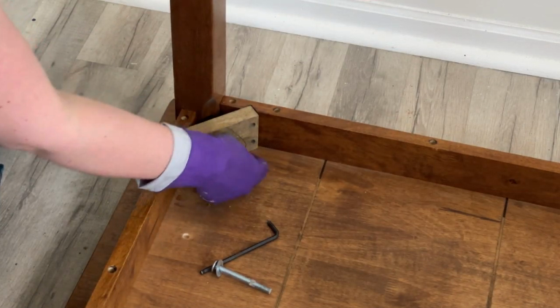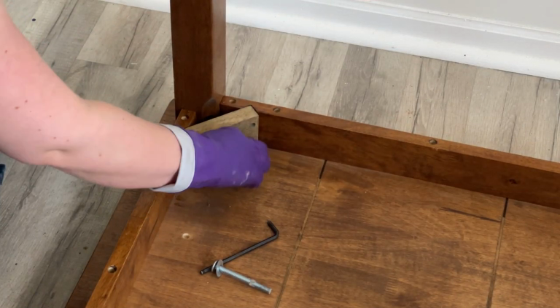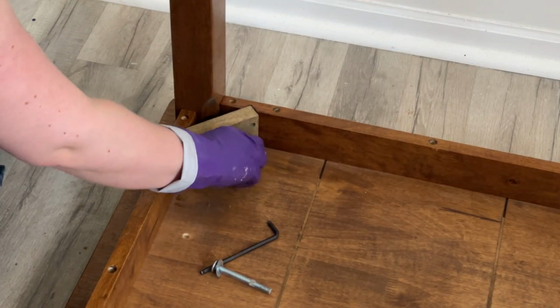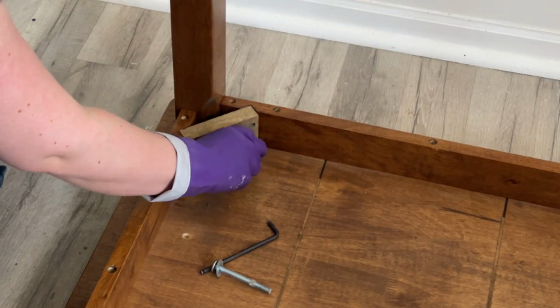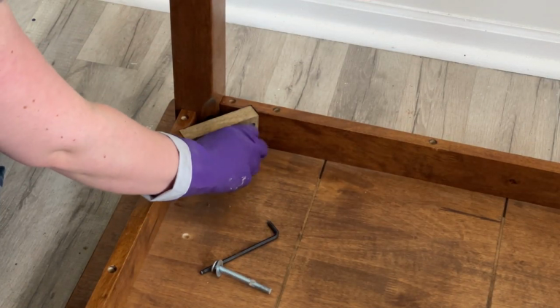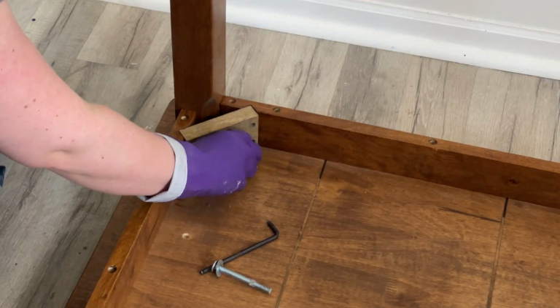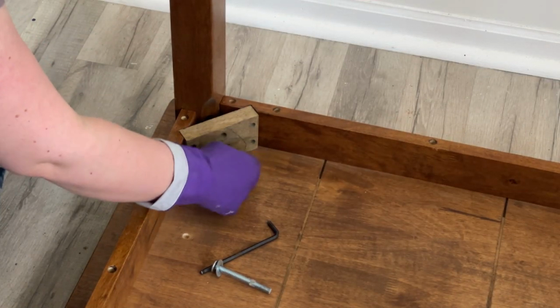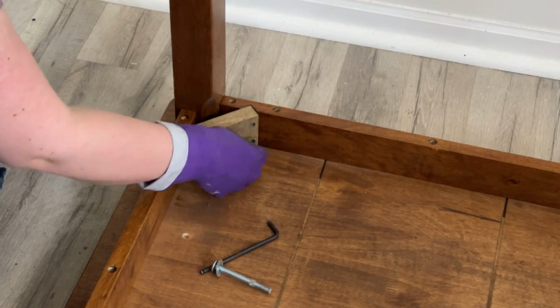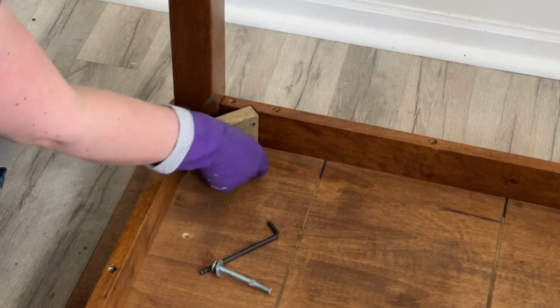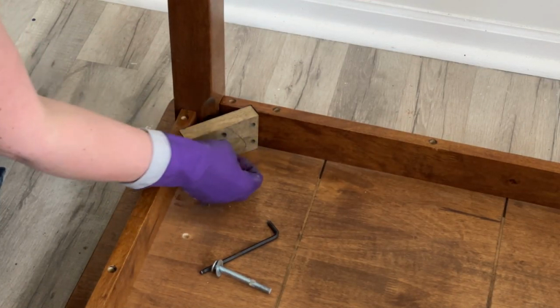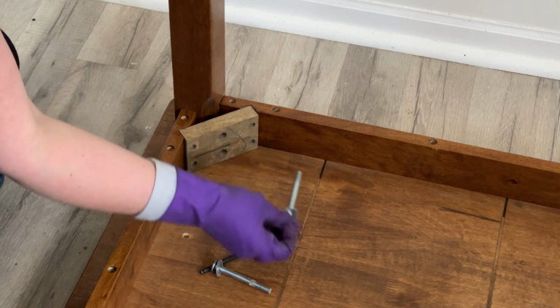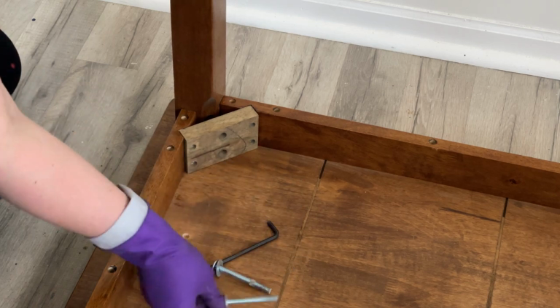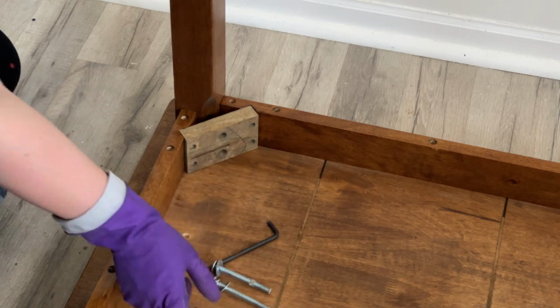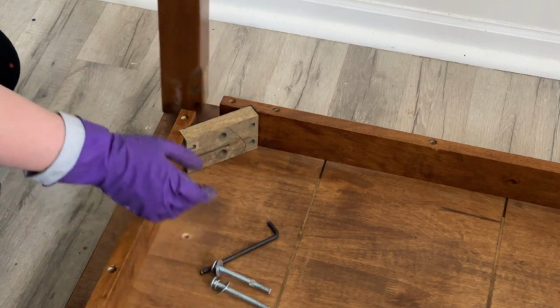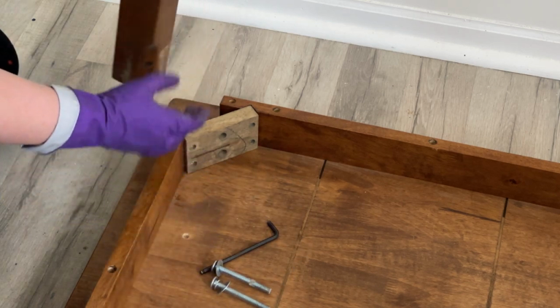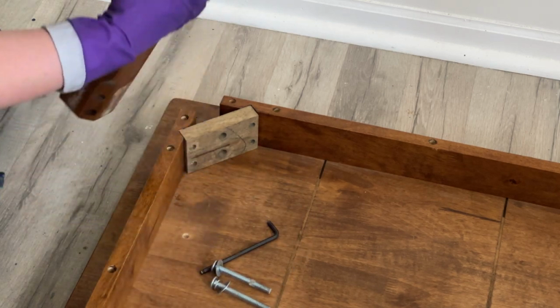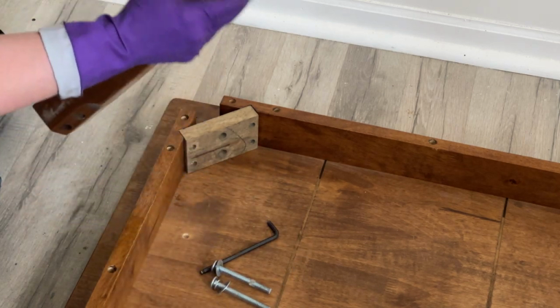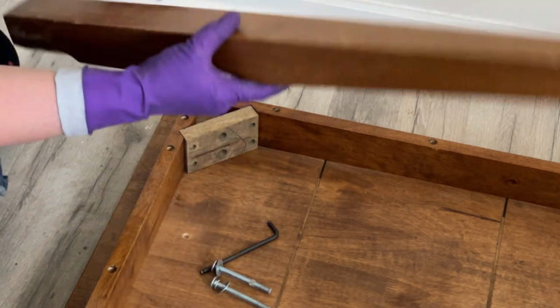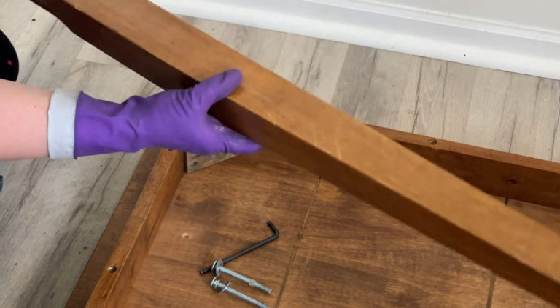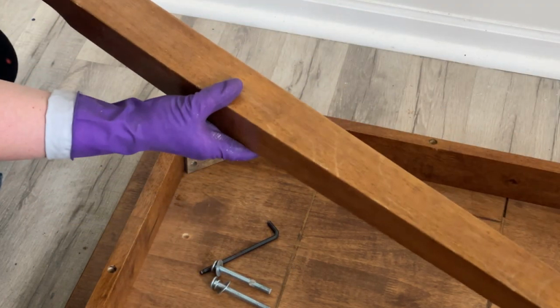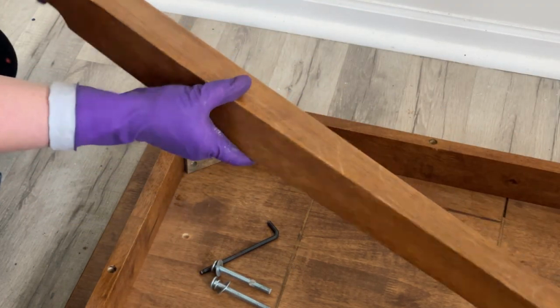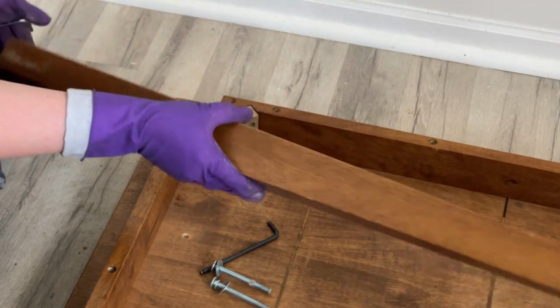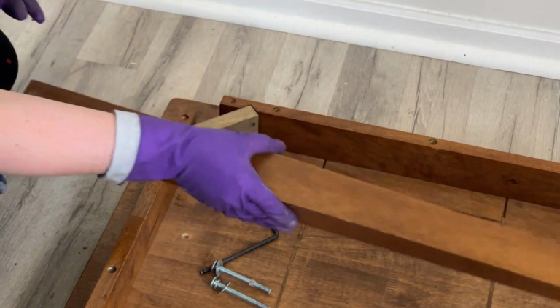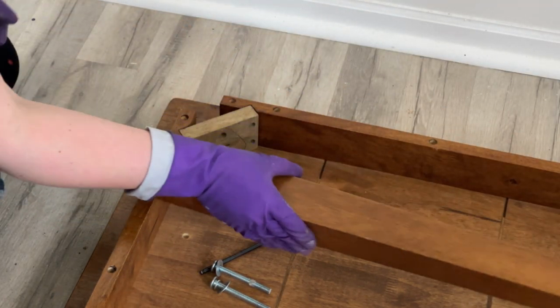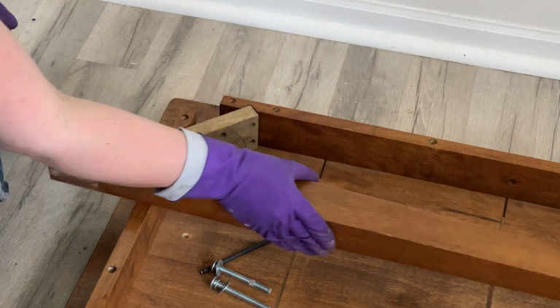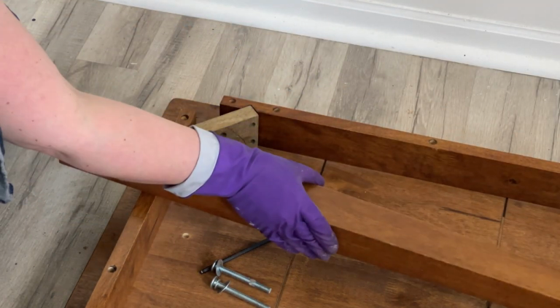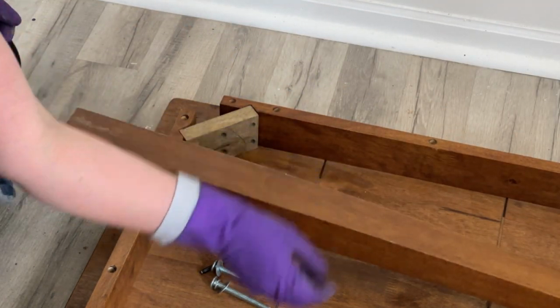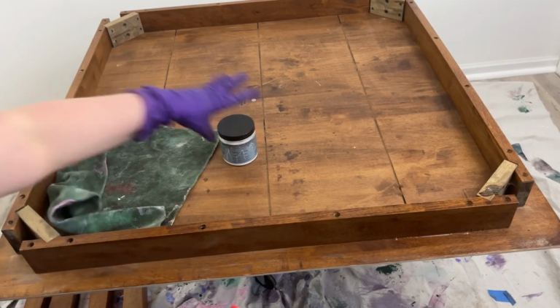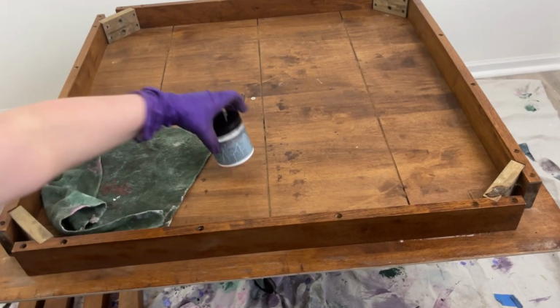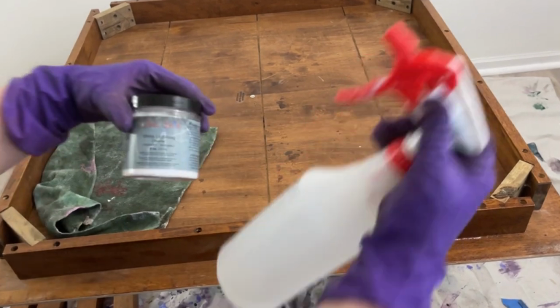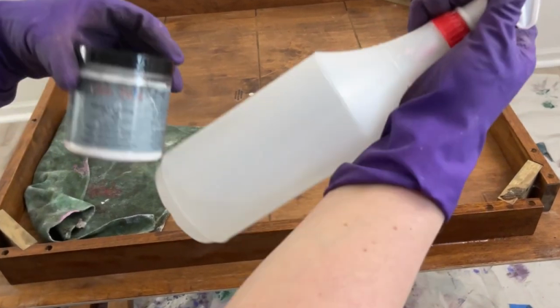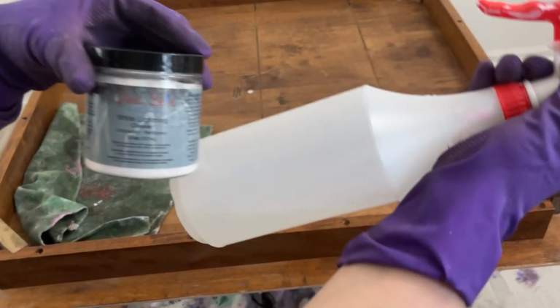I bring the table inside, flip it upside down, and I'm going to take the hardware out so I can take the legs off. This will make it a lot easier for me to paint the legs and get a nice smooth finish.